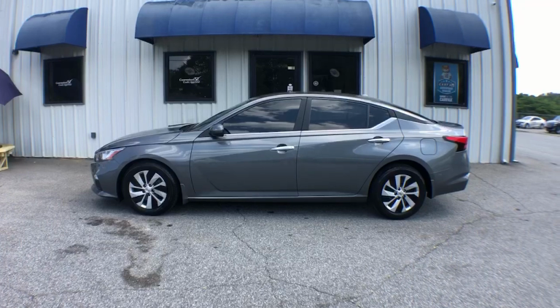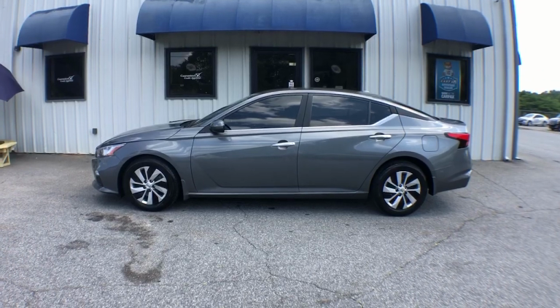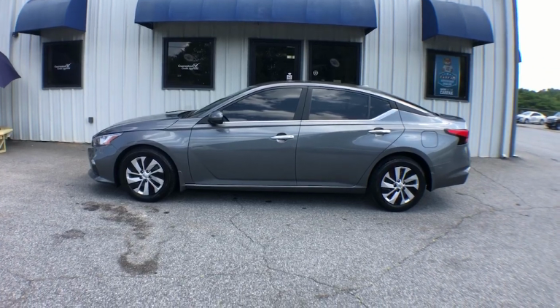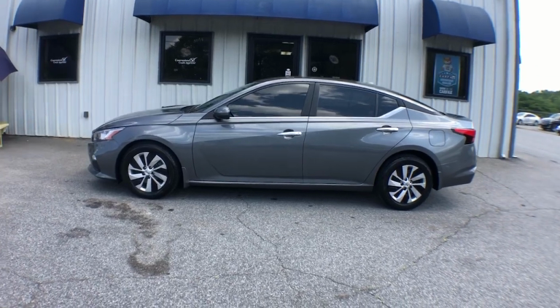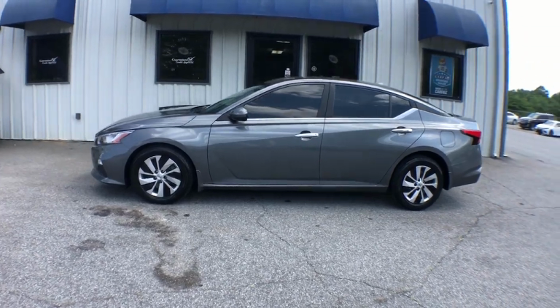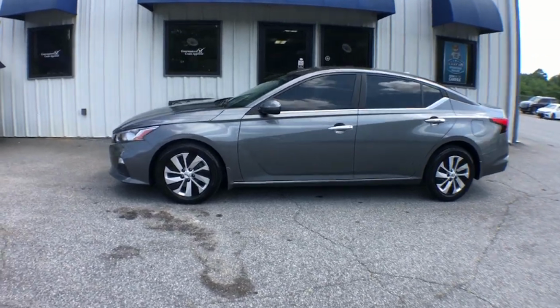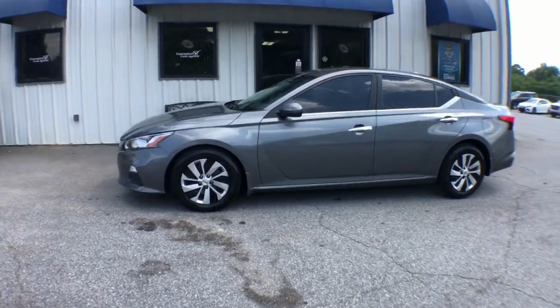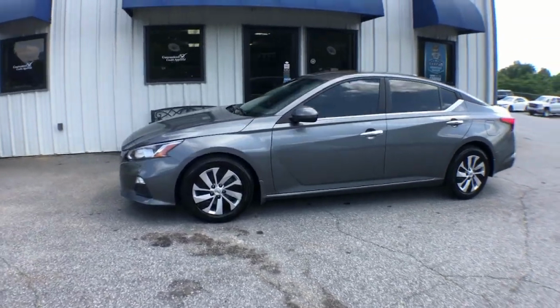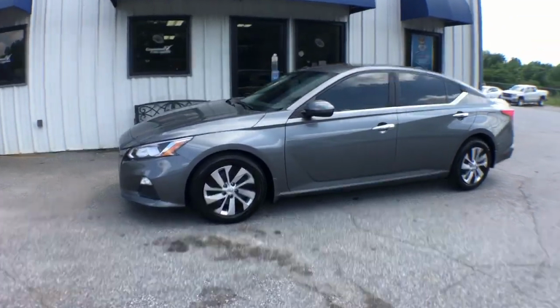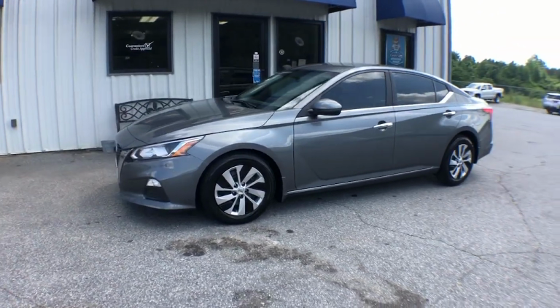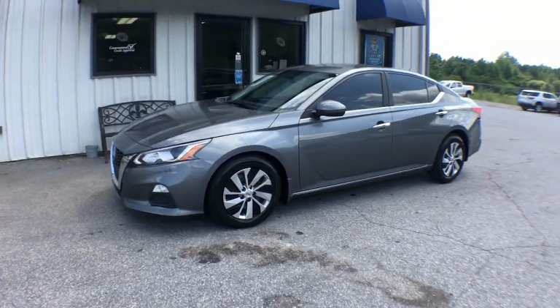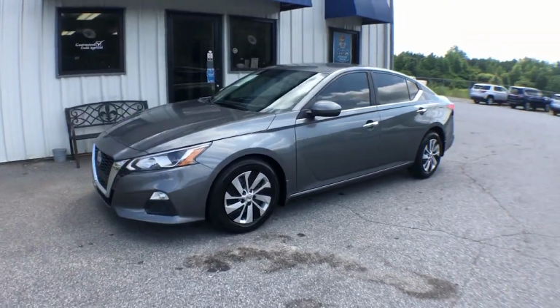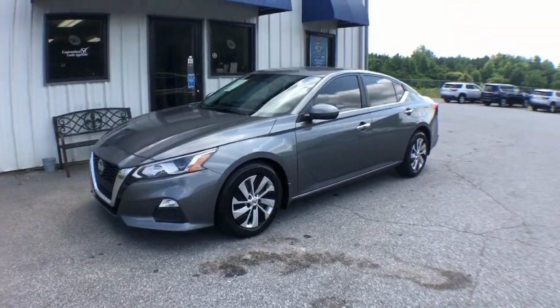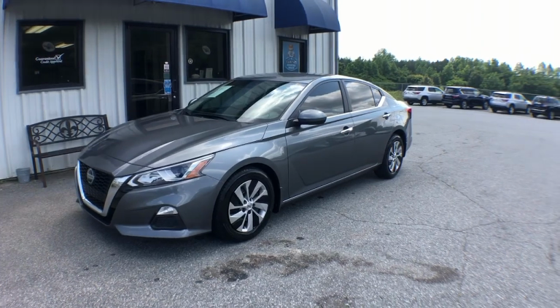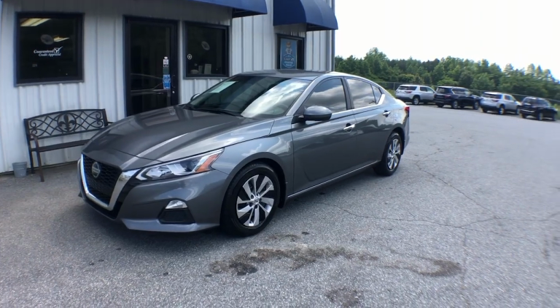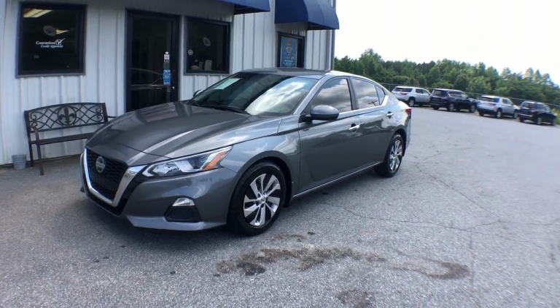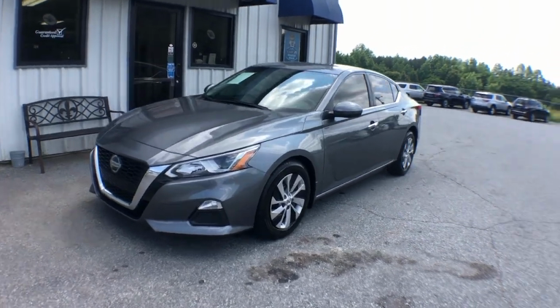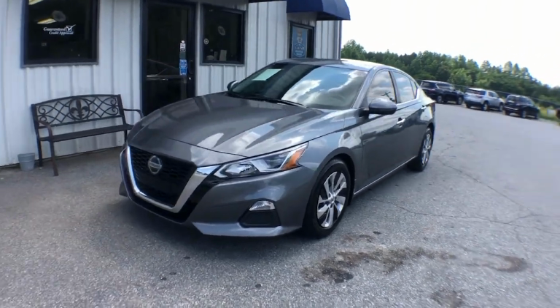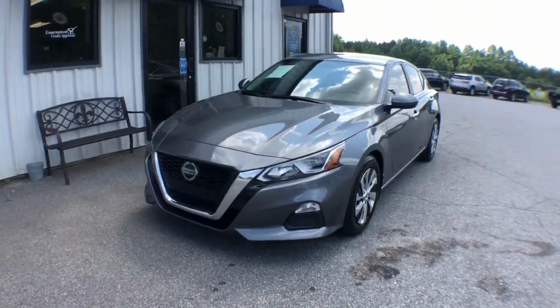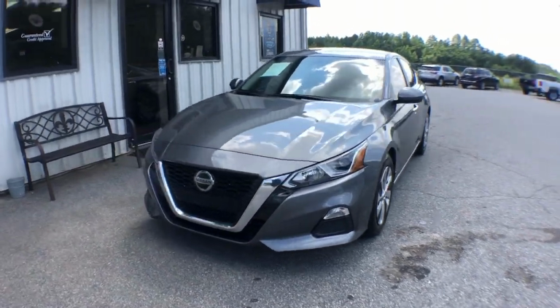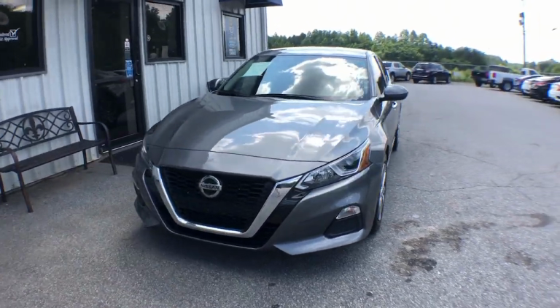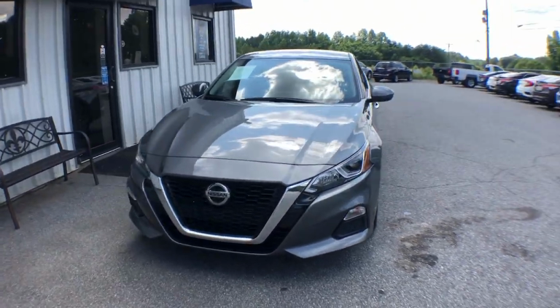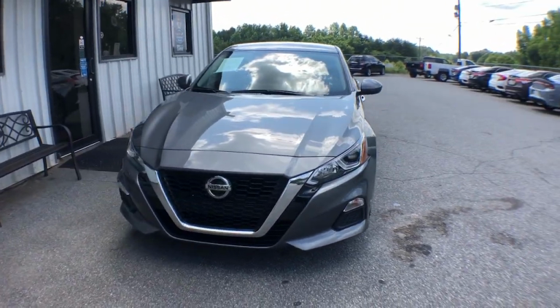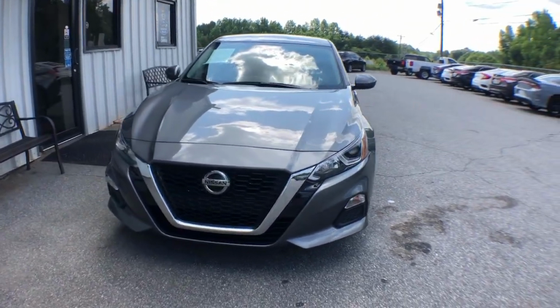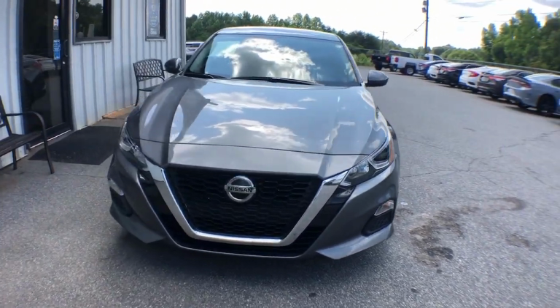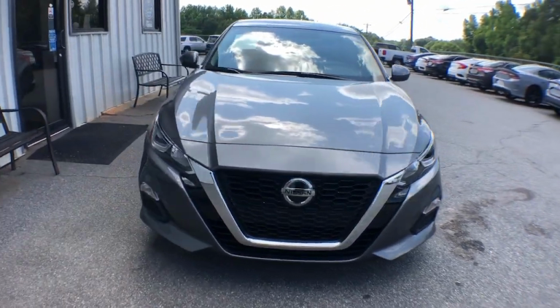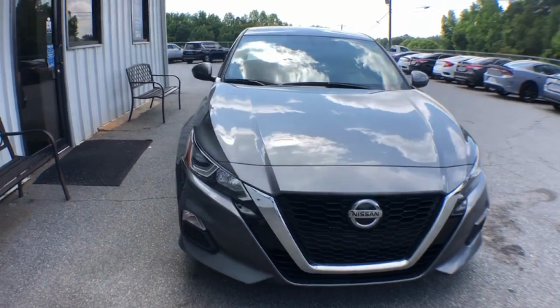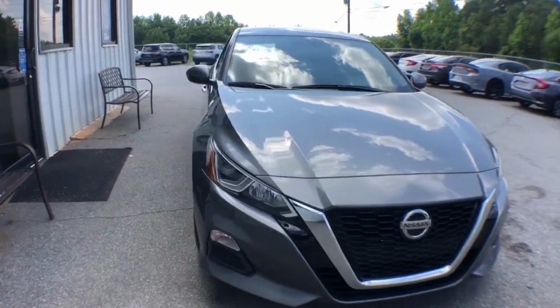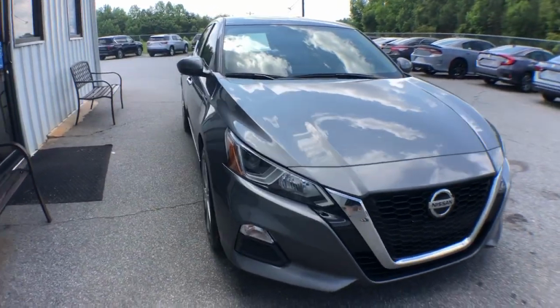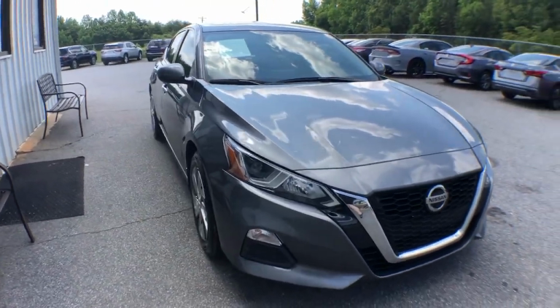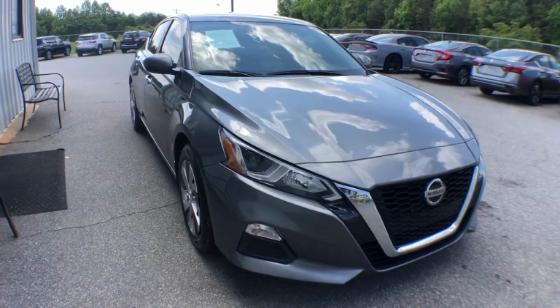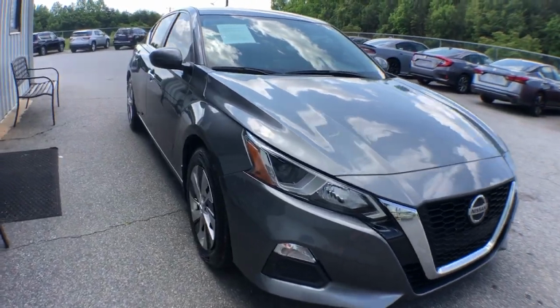Get into a car with value. 2019 Nissan Altima. Here's a stylish, family-friendly Nissan Altima, the mid-sized sedan with available all-wheel drive and standard driver assist safety features.